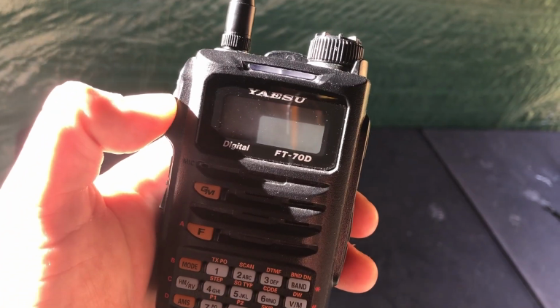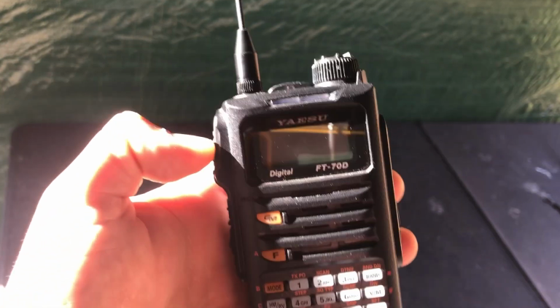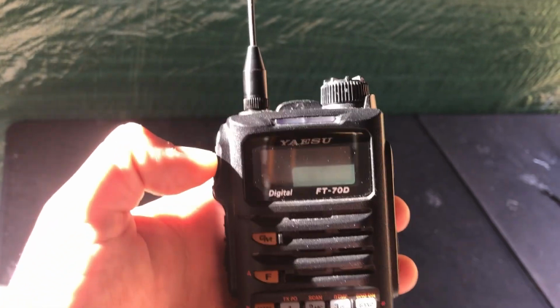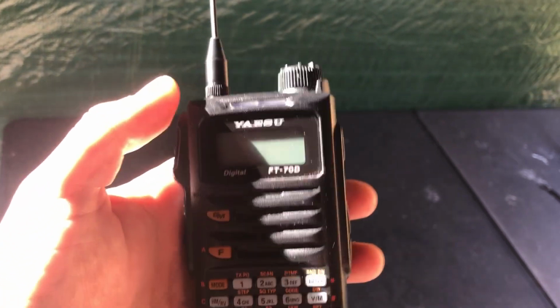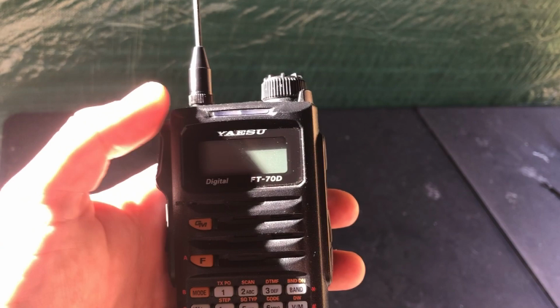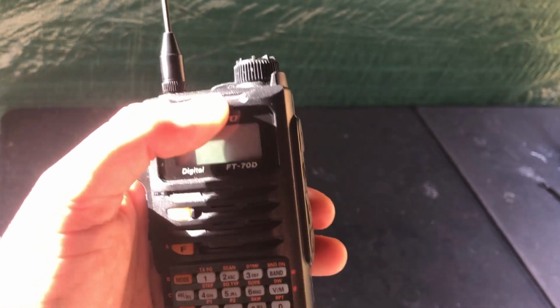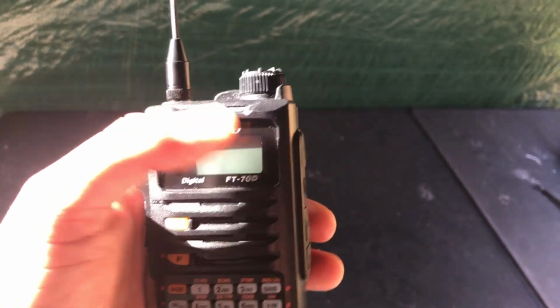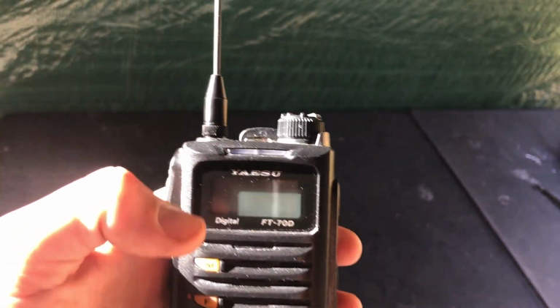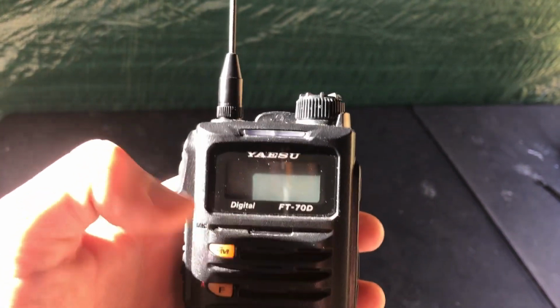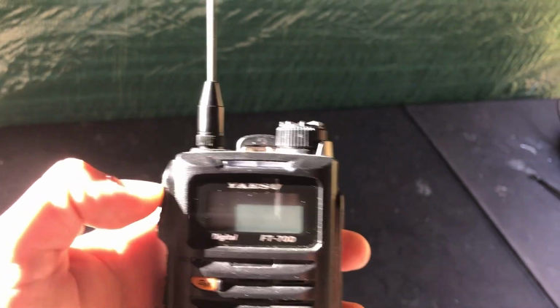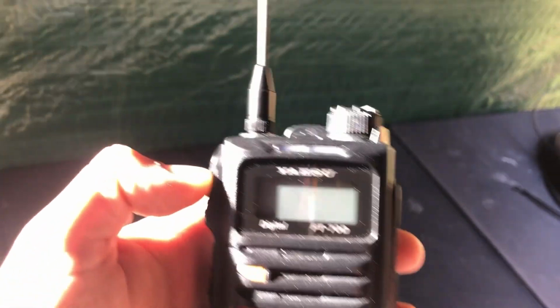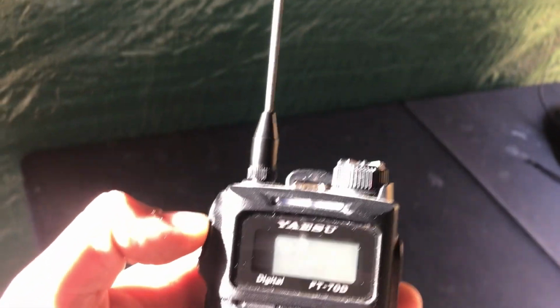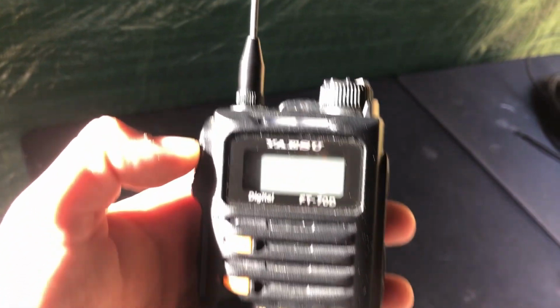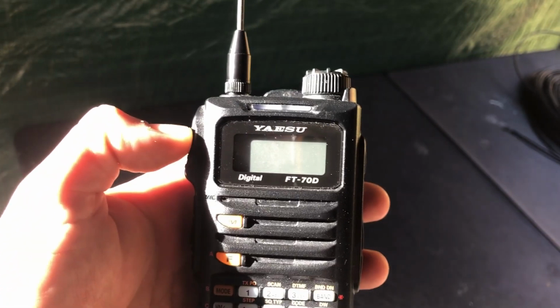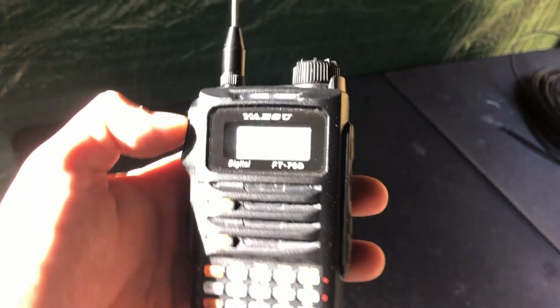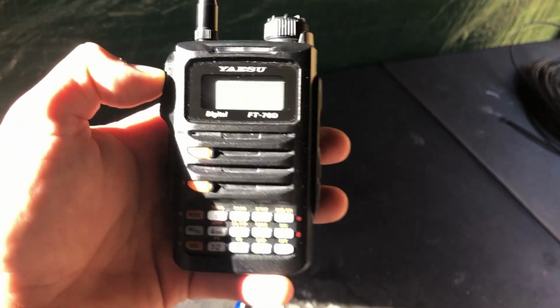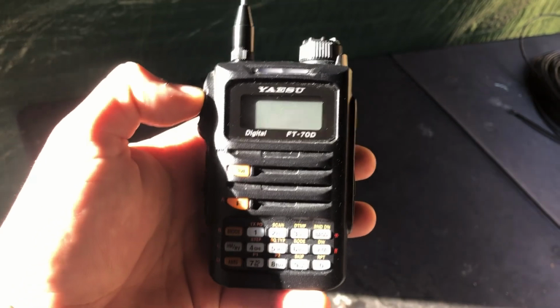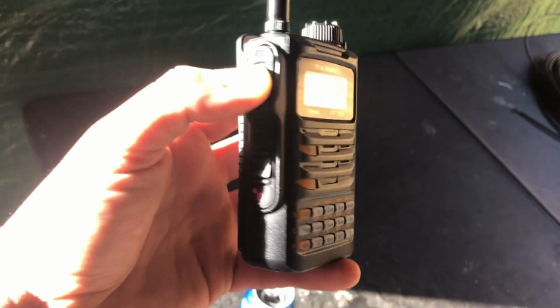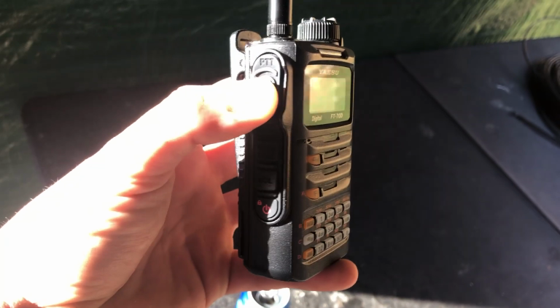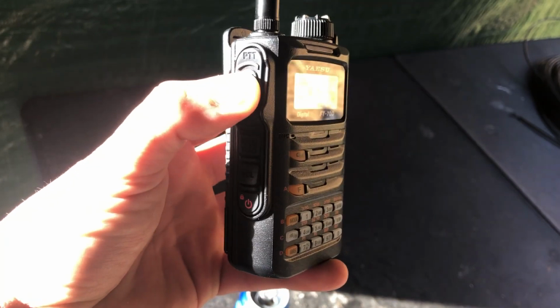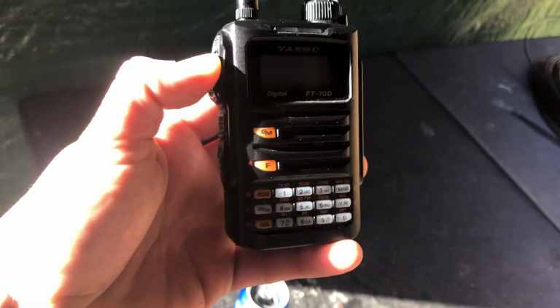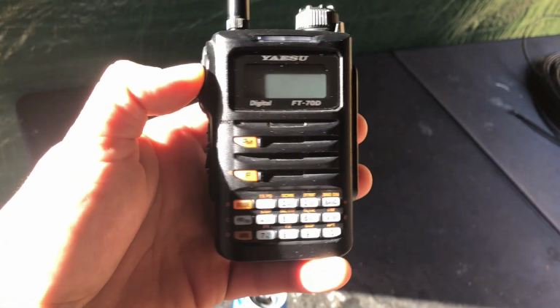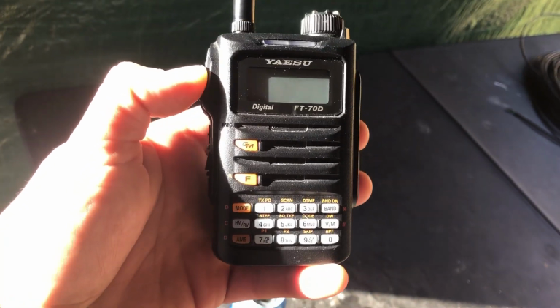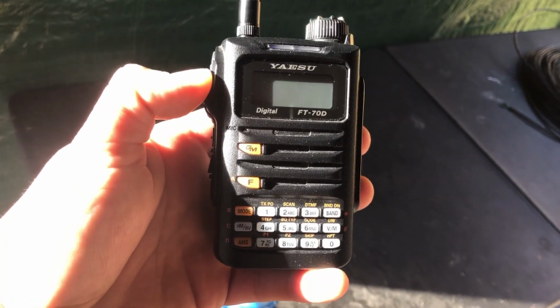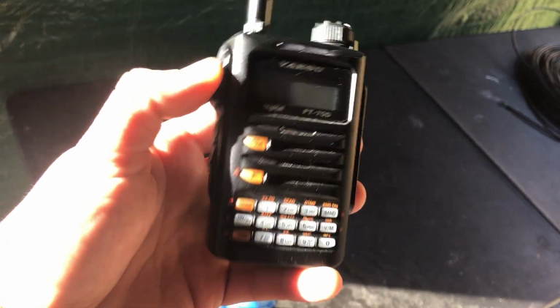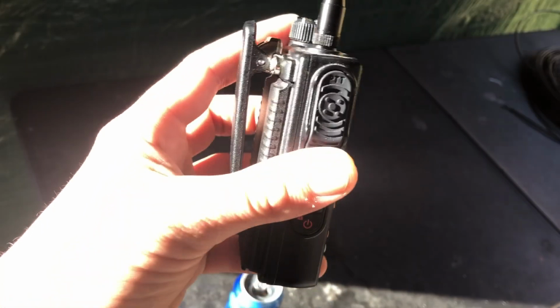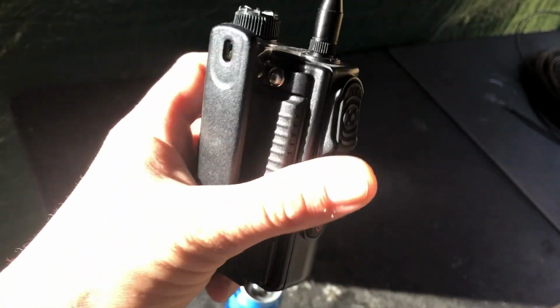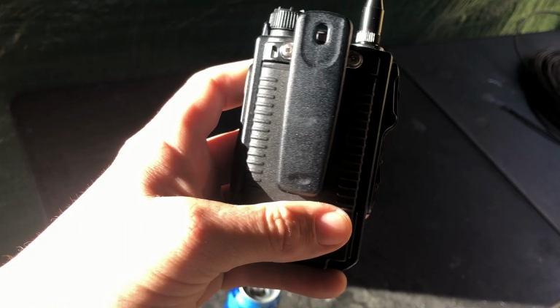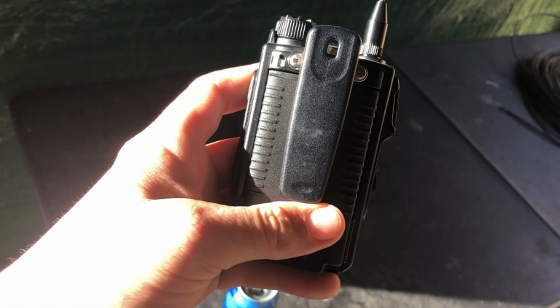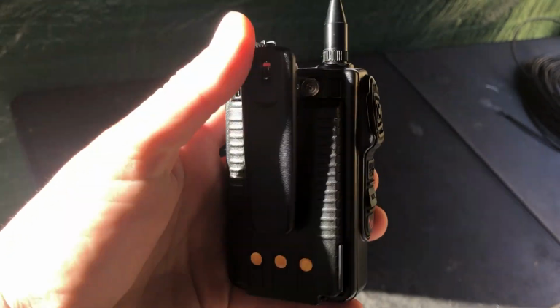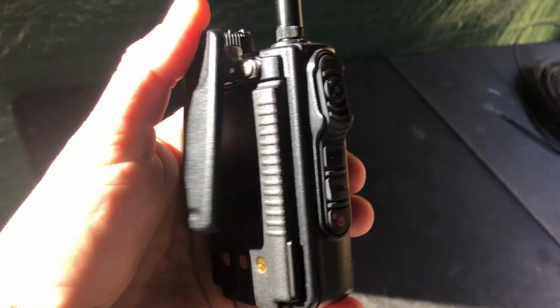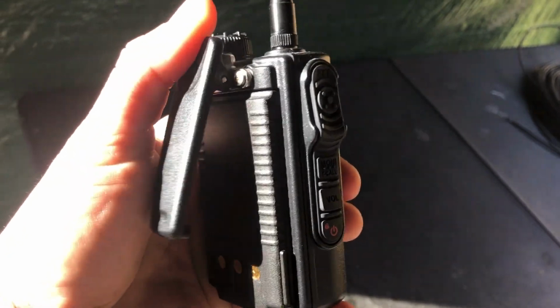I primarily got it for portable C4FM Fusion, System Fusion. Cool little radio. It doesn't weigh much and it's got the belt clip.